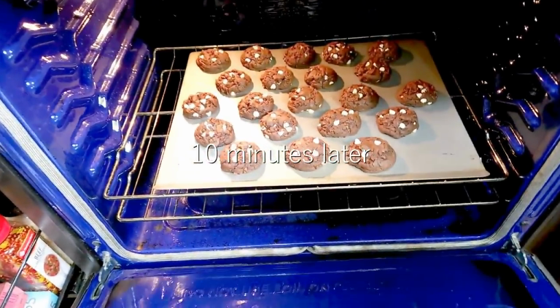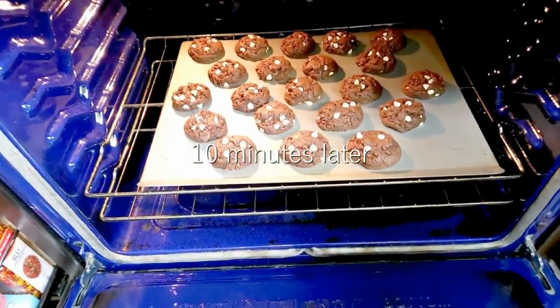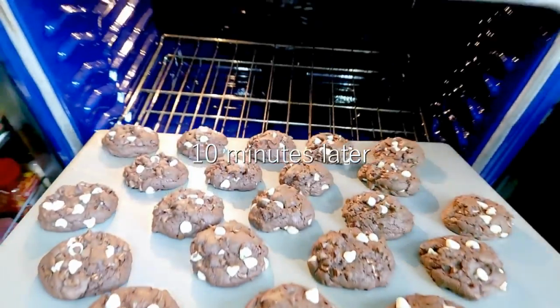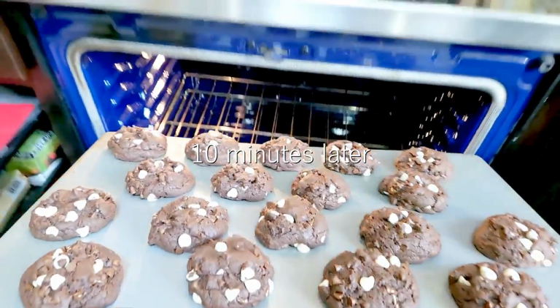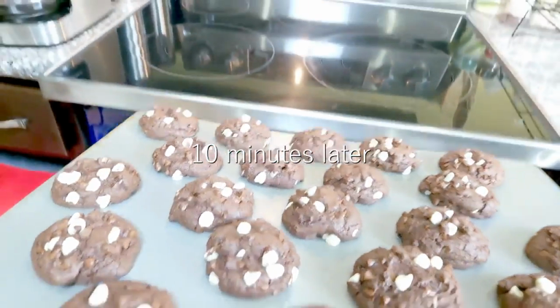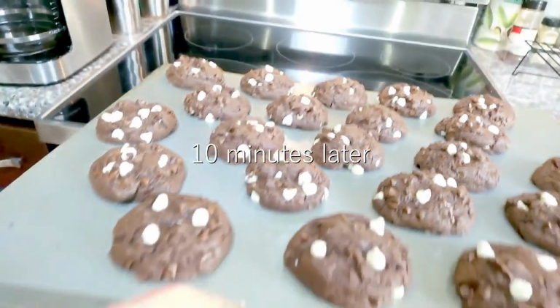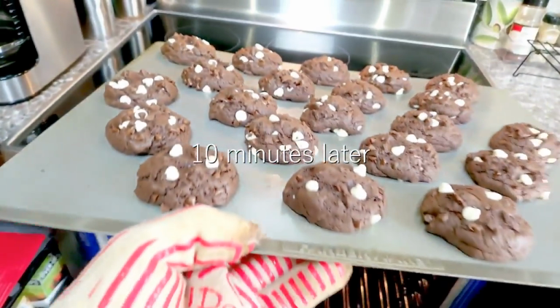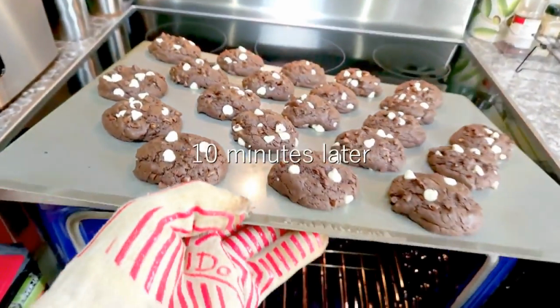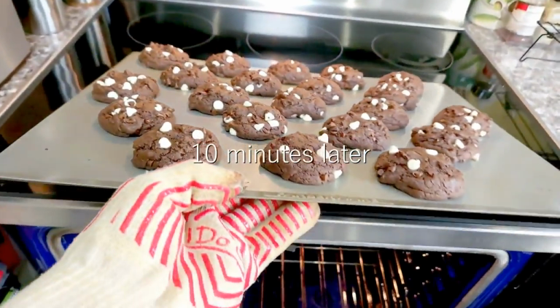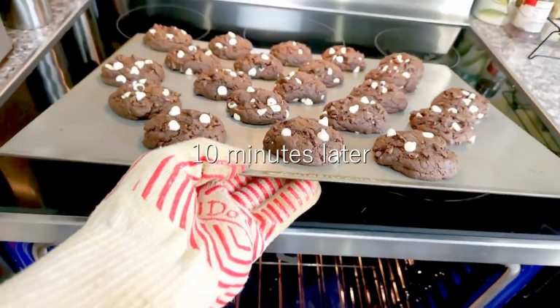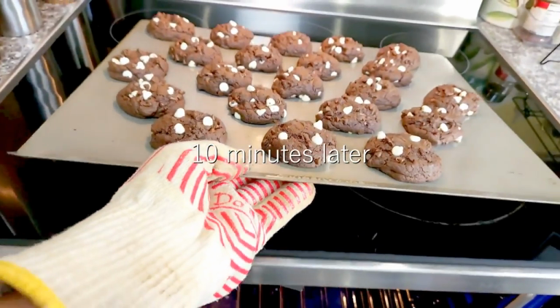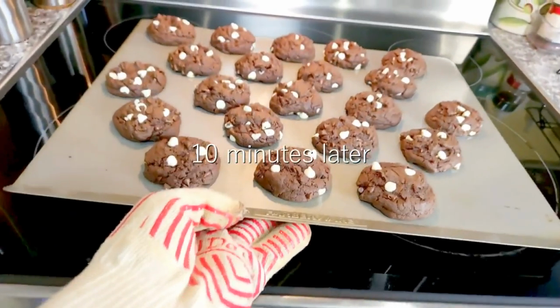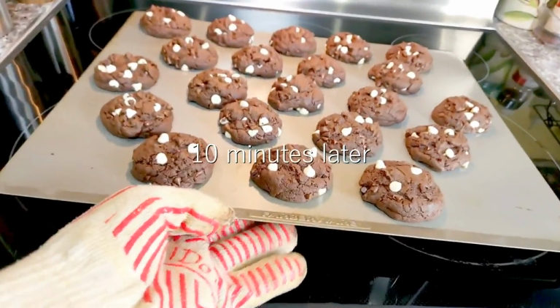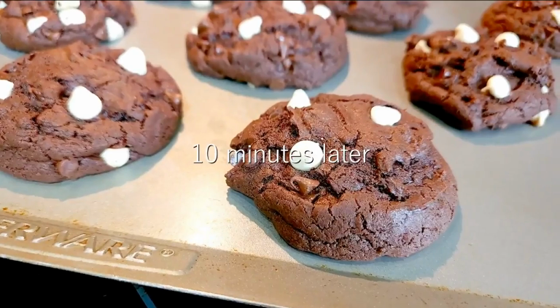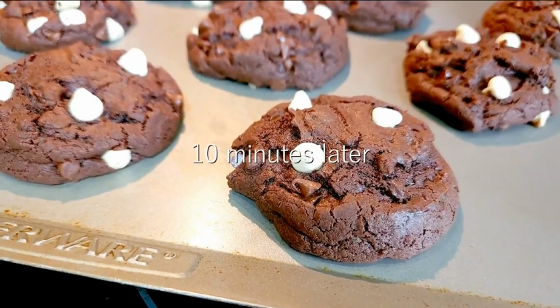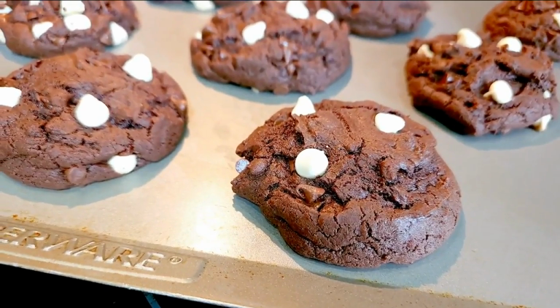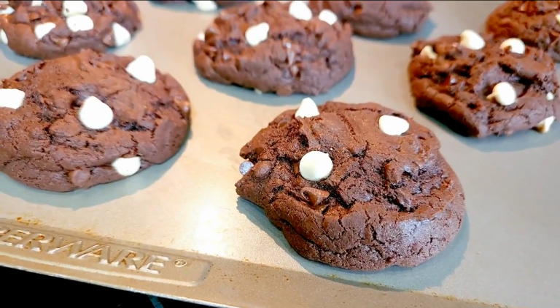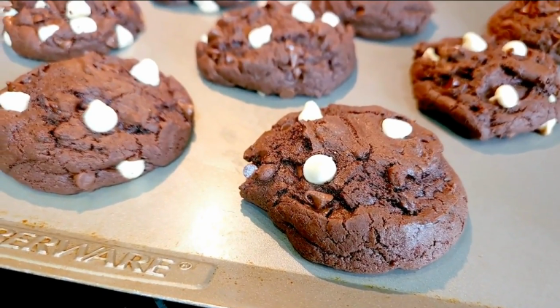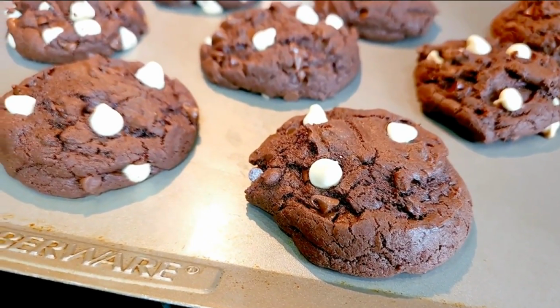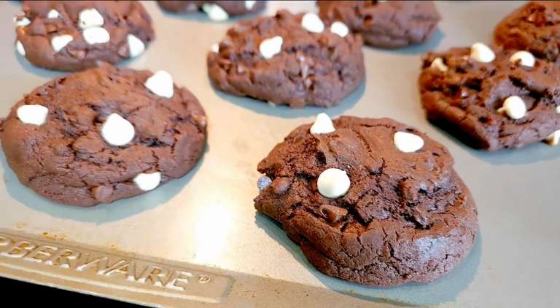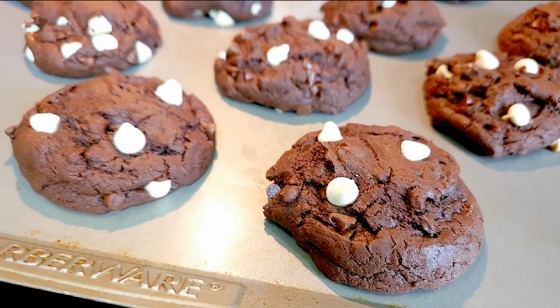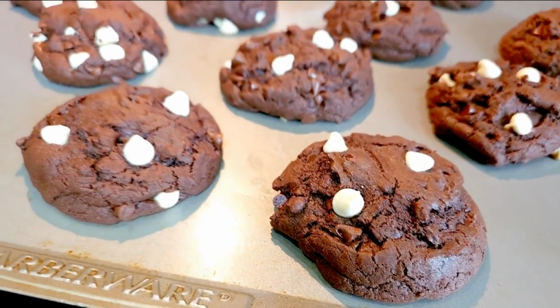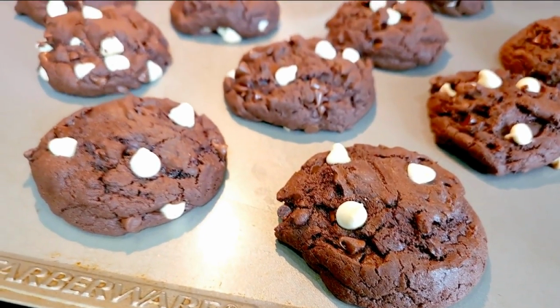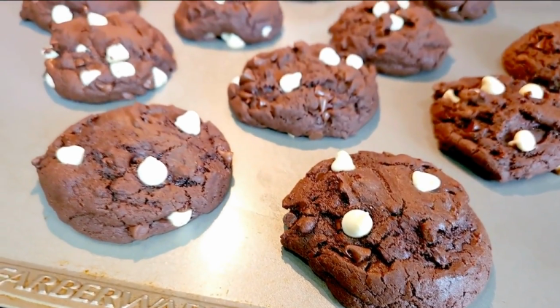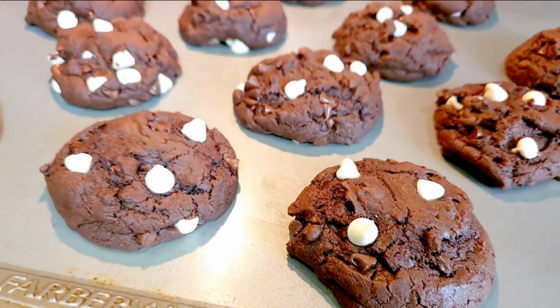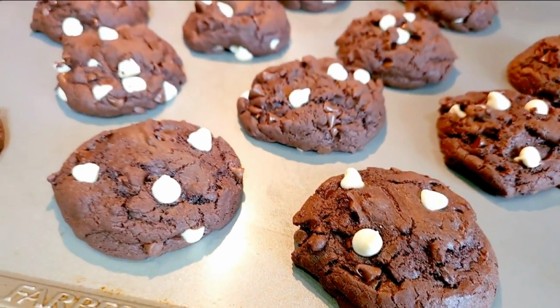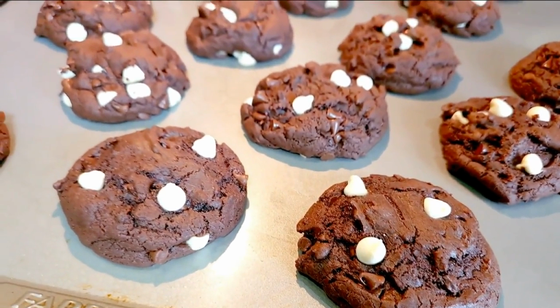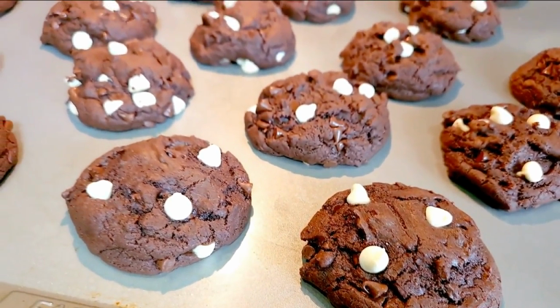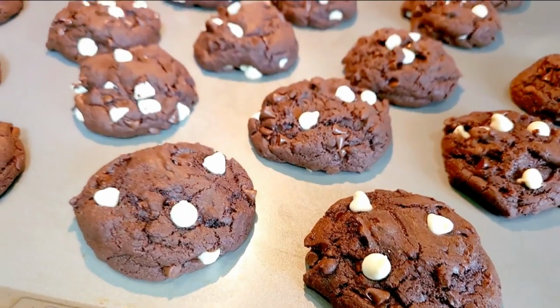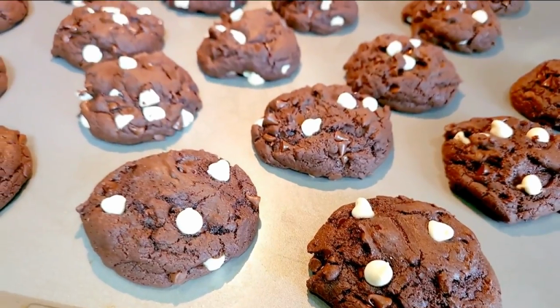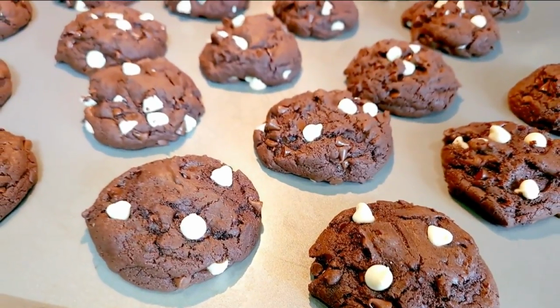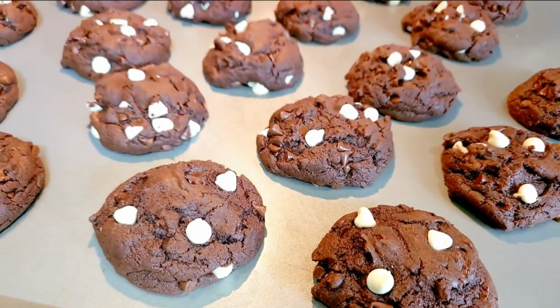The two best times to enjoy these are 10 minutes after baking, or the next day when the flavors are fully developed.